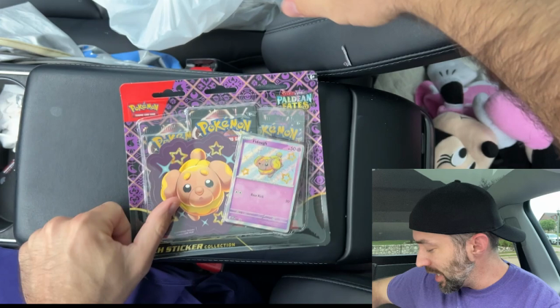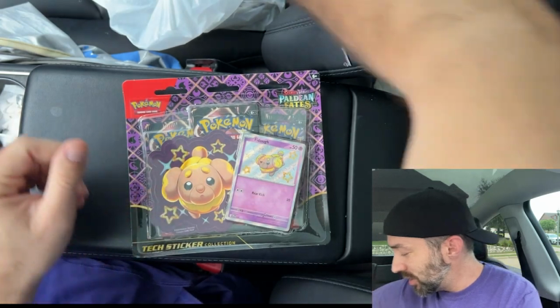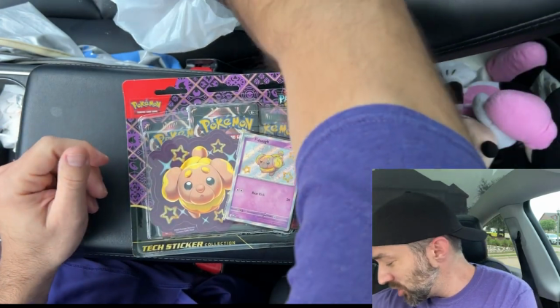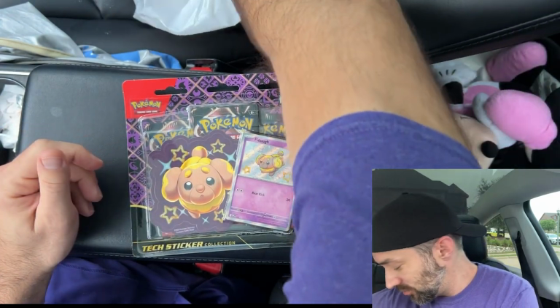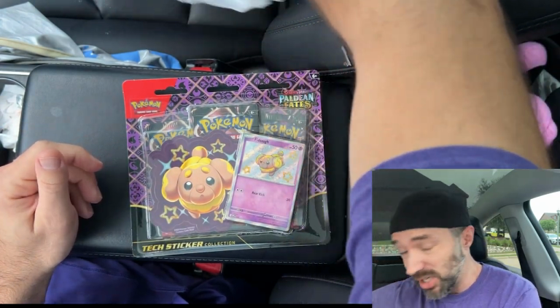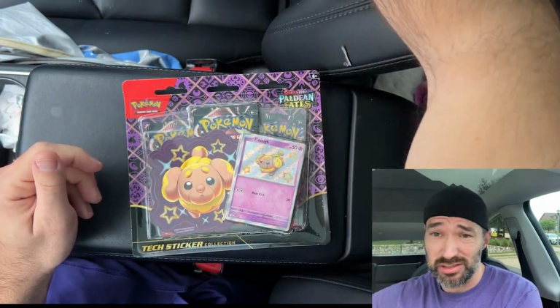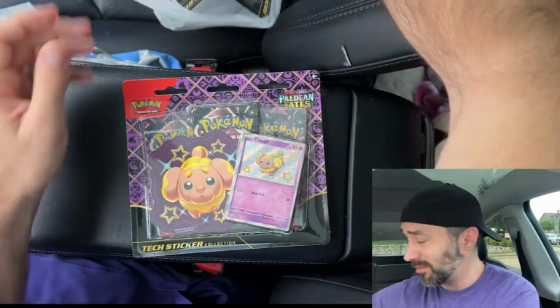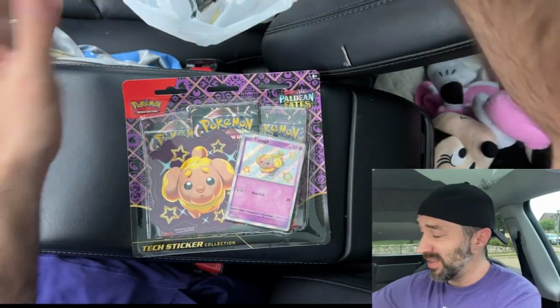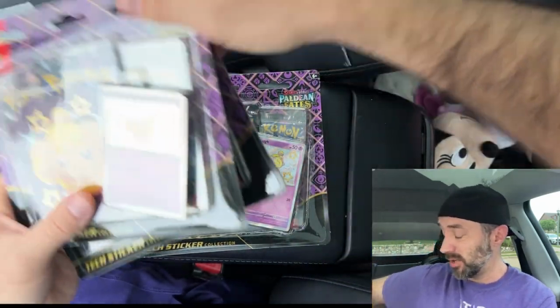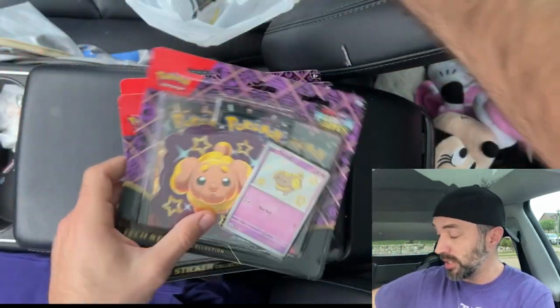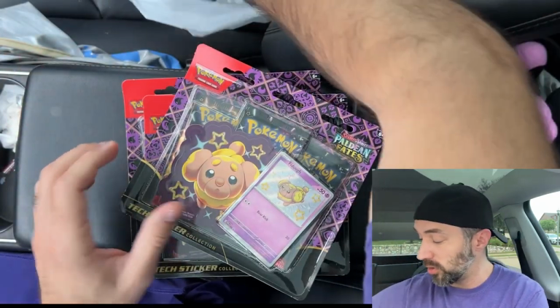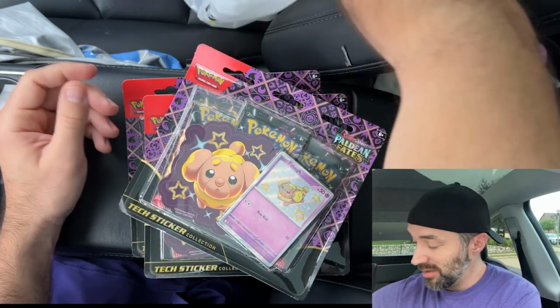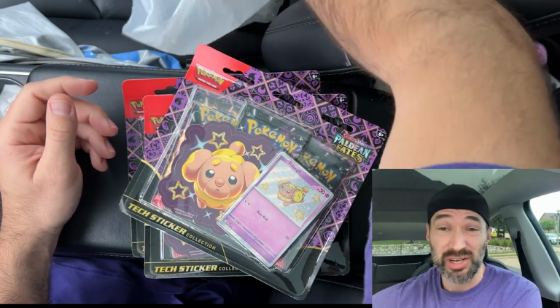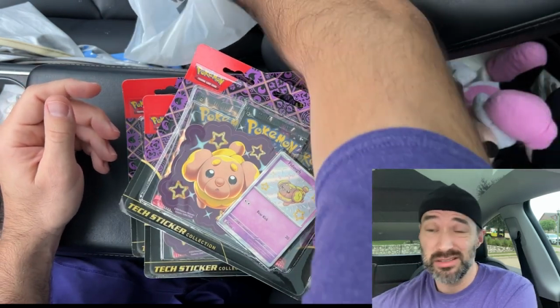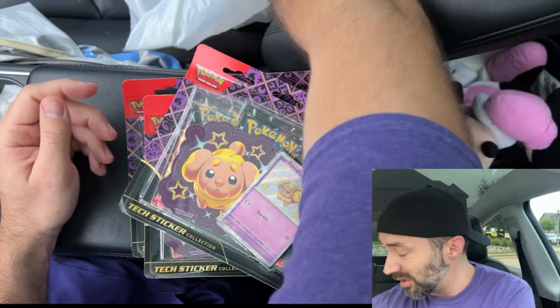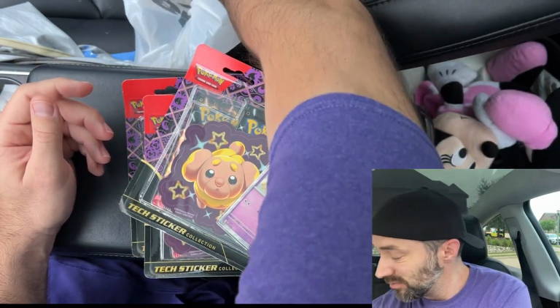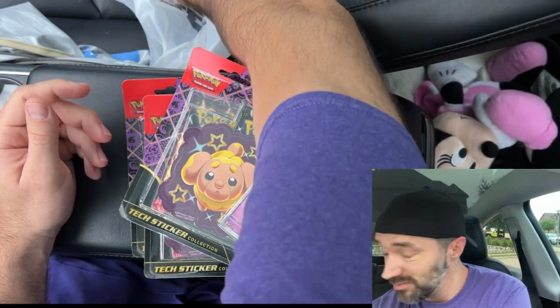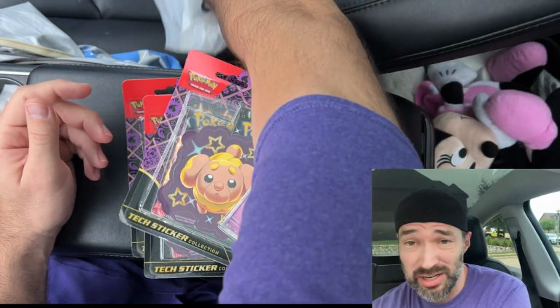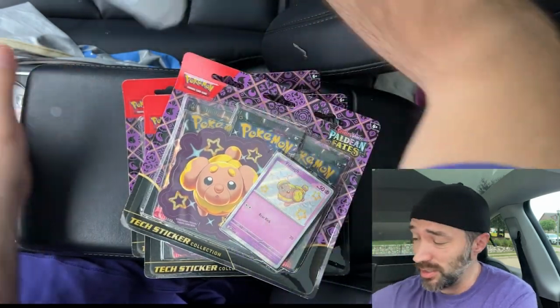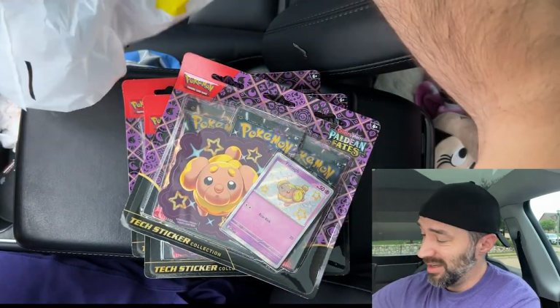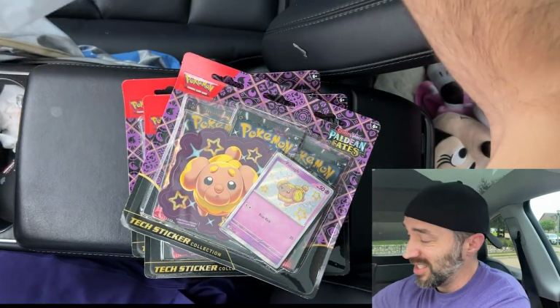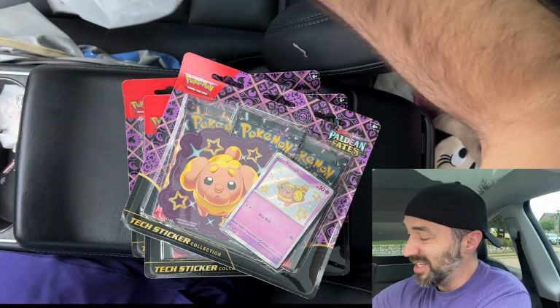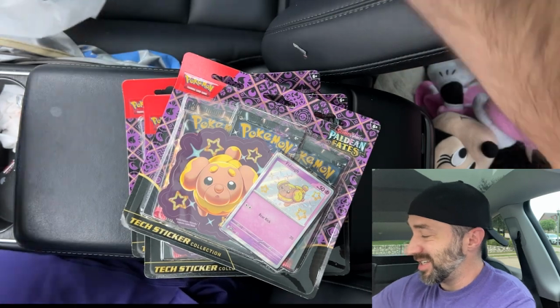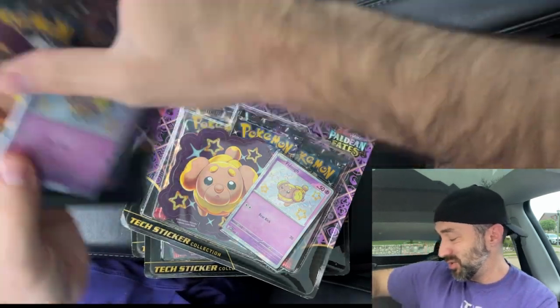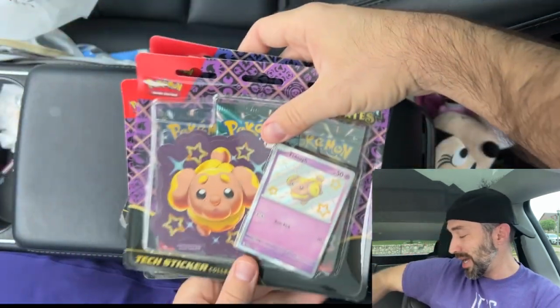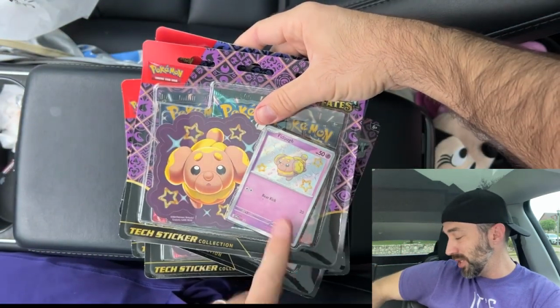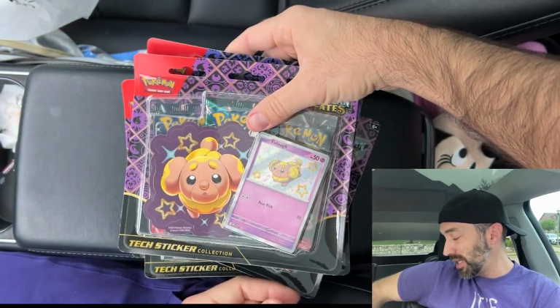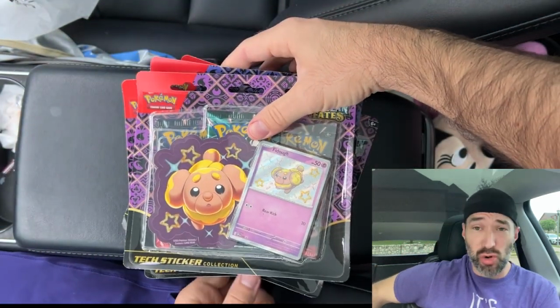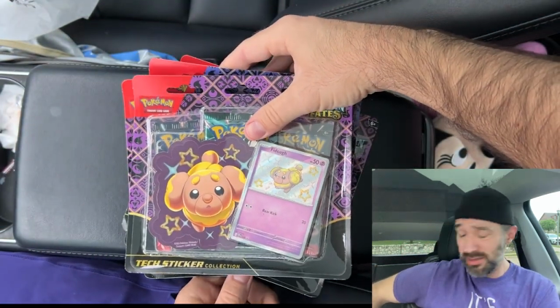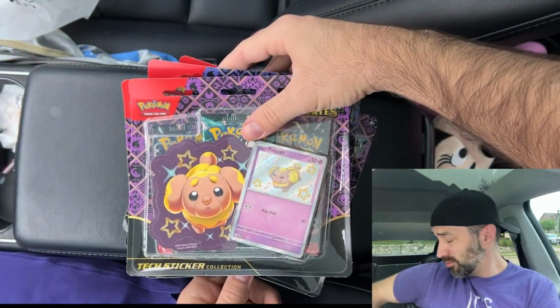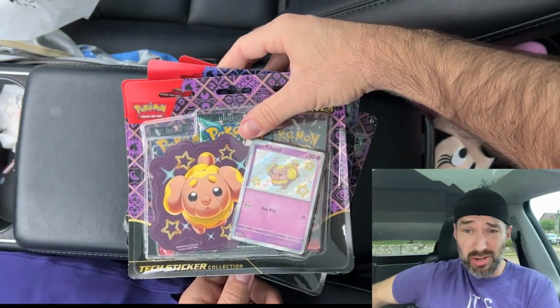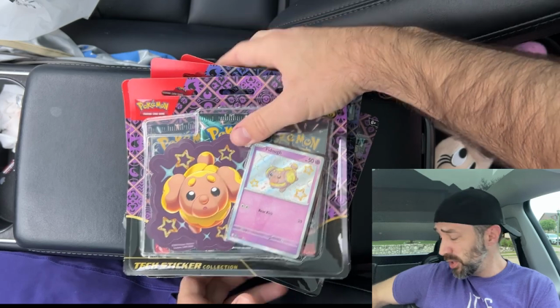They have these Paldean Fates Tech Sticker Collections on clearance for $6 at some Best Buys, and mine had them. So I got five of them. Let's get started unboxing these and see what we get. At $6 each, that's $2 a pack, plus you get the shiny Fado promo card. So that's pretty cool.